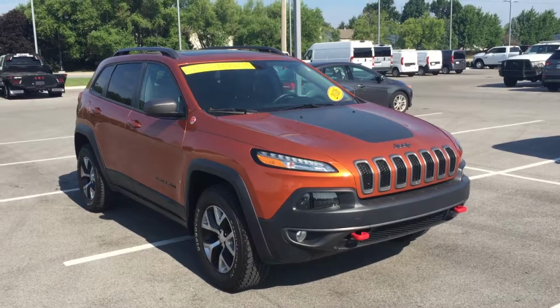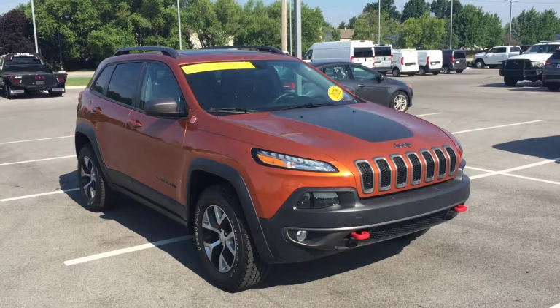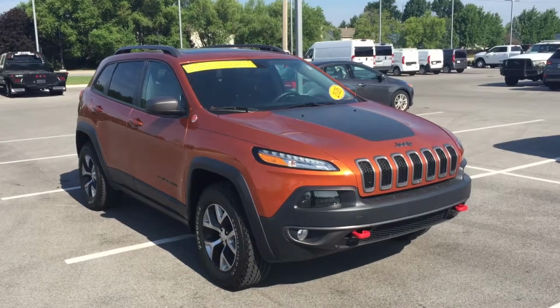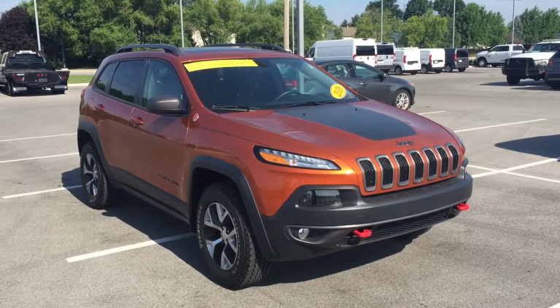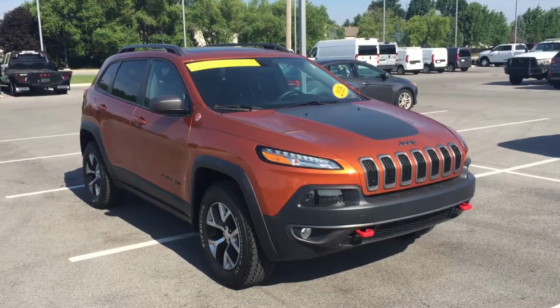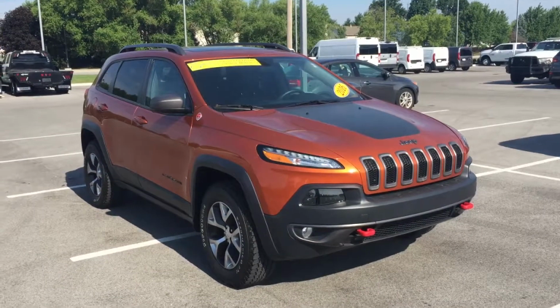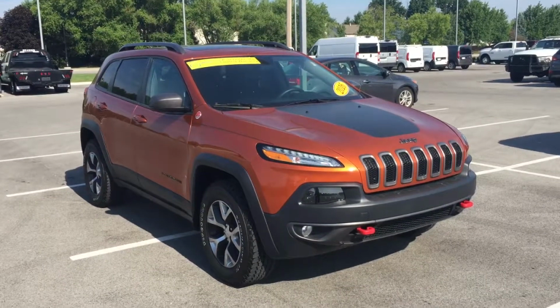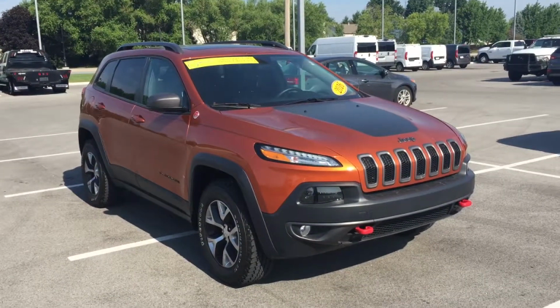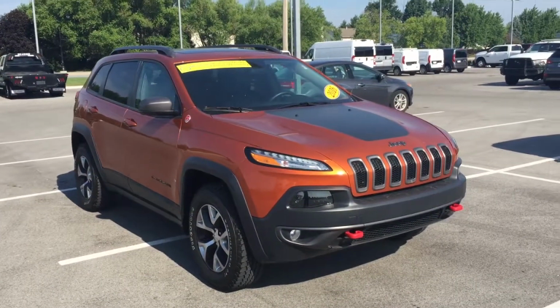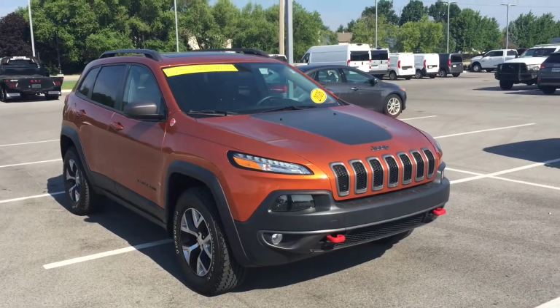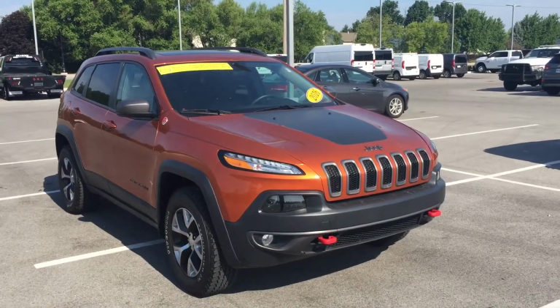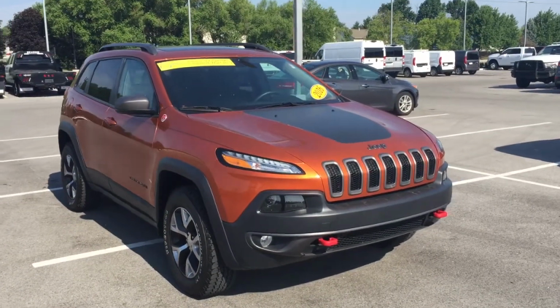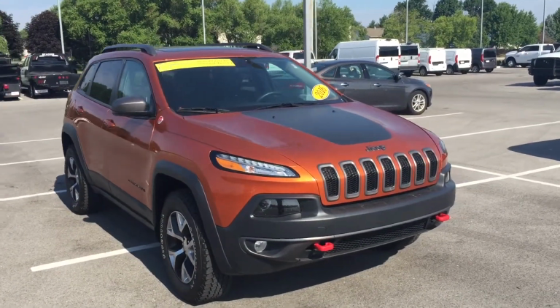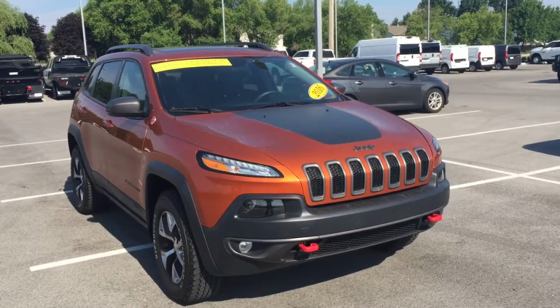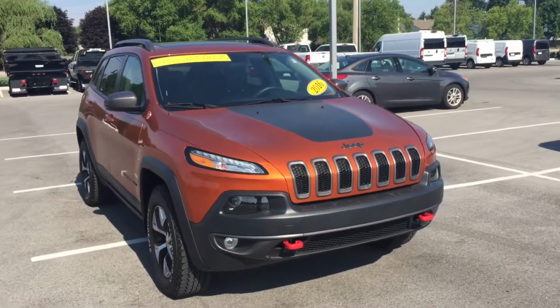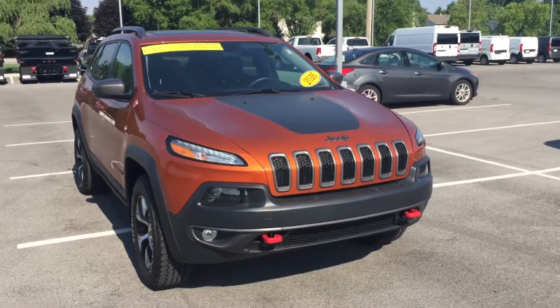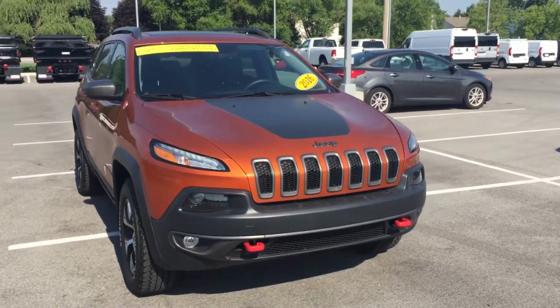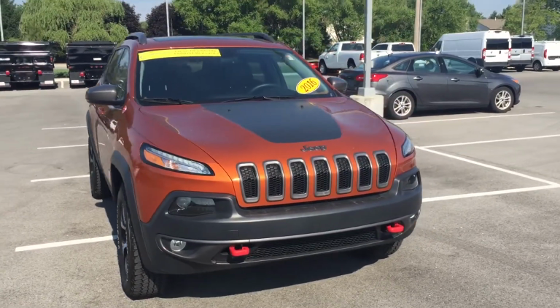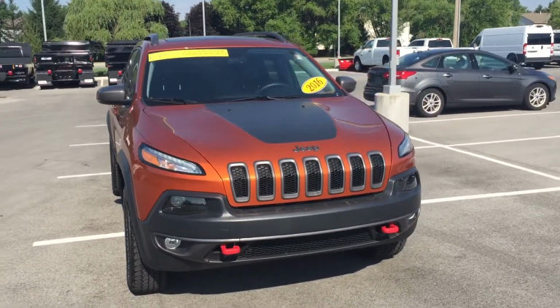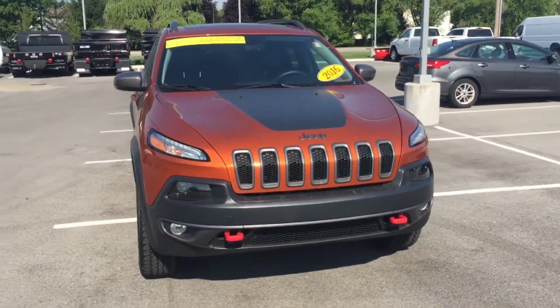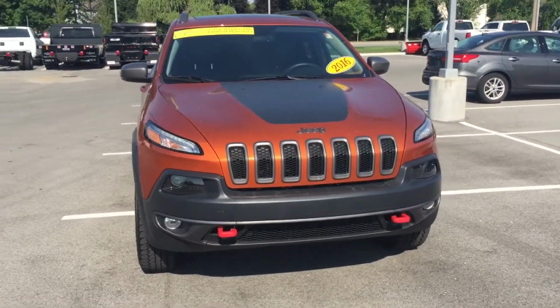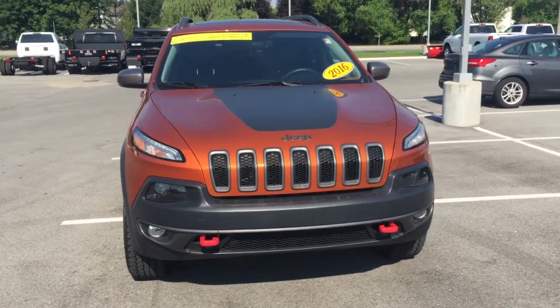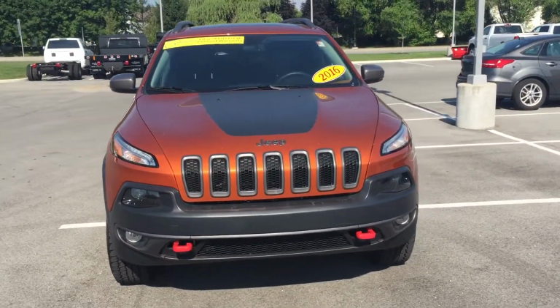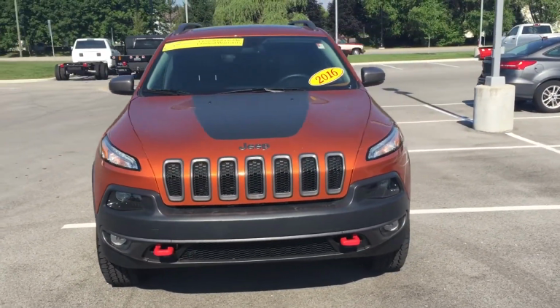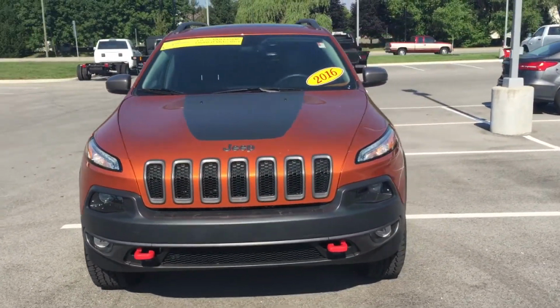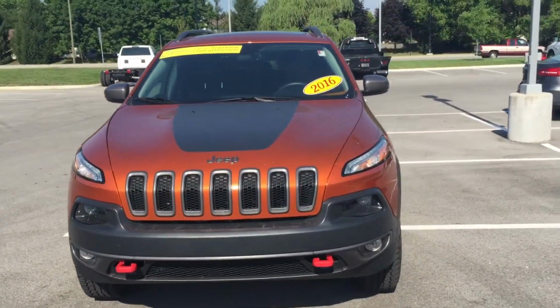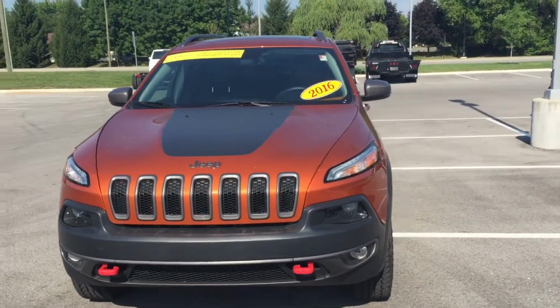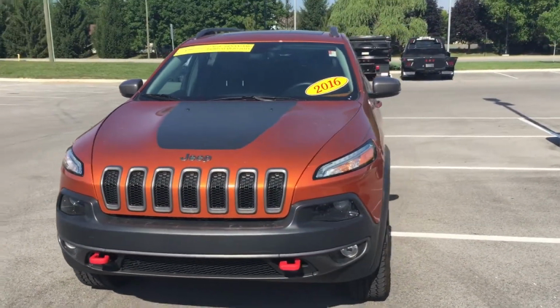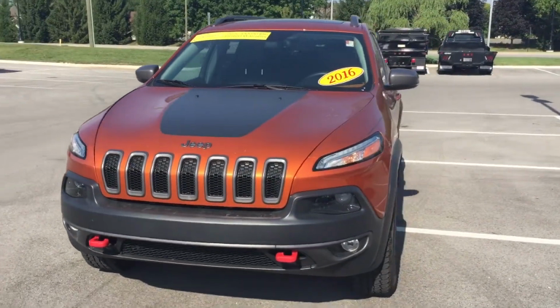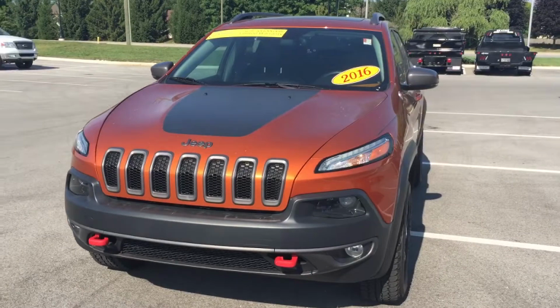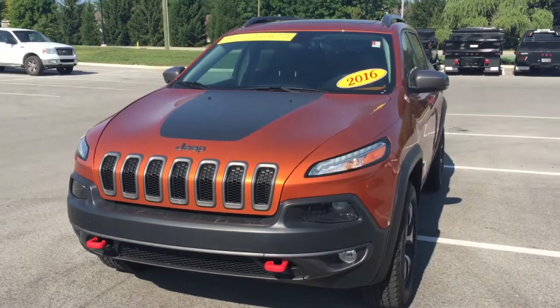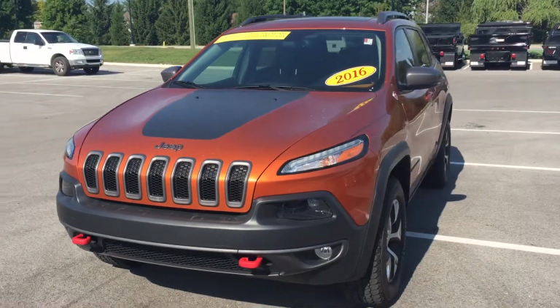Hi, COA. This is the 2016 Jeep Cherokee Trailhawk that you had inquired about on the internet. My name is Jason Barrett. I am one of the sales associates here at Bill Estes Chrysler Dodge Jeep Ram.